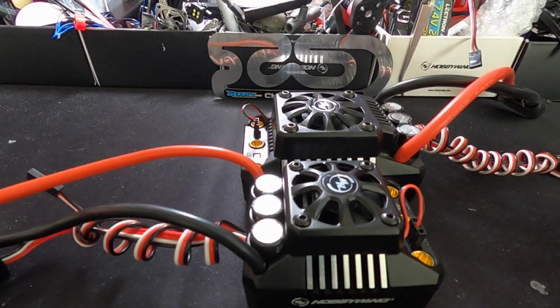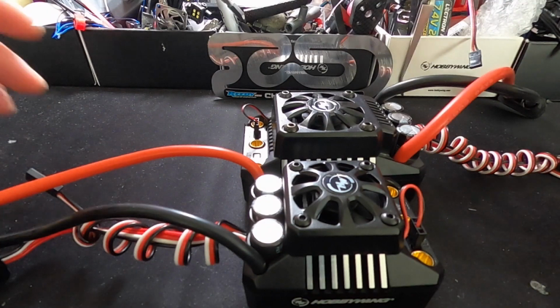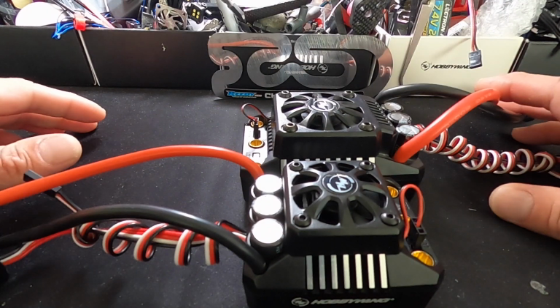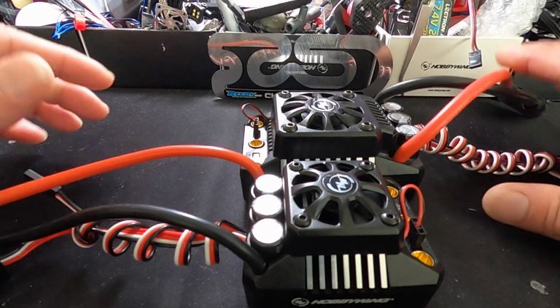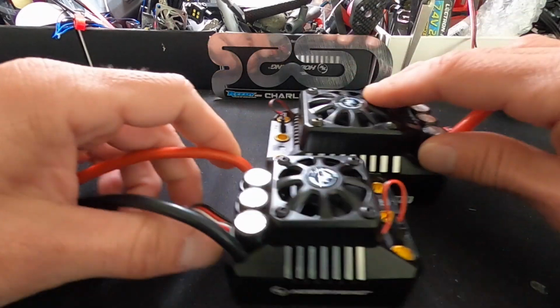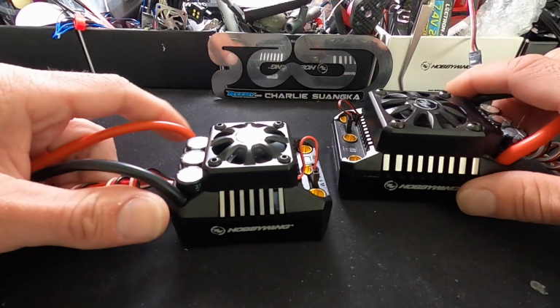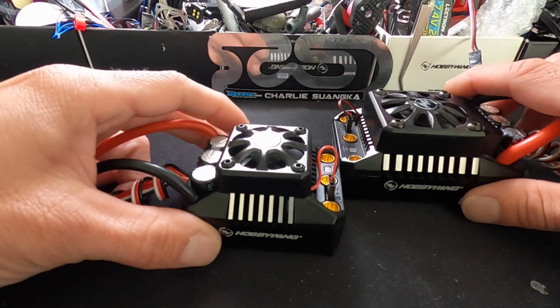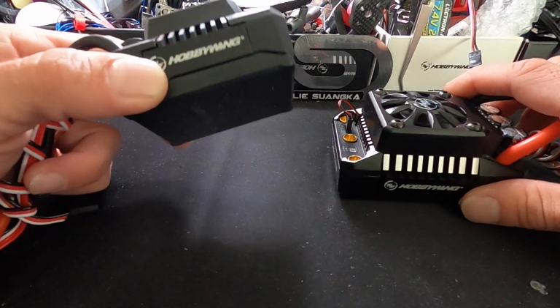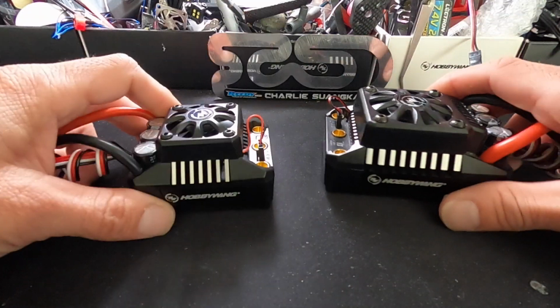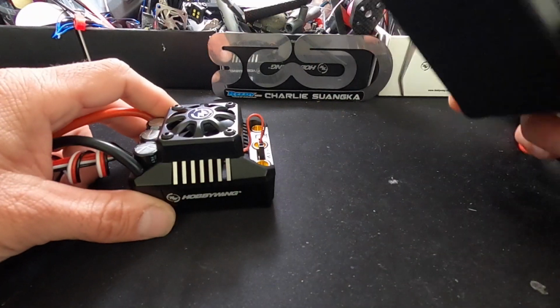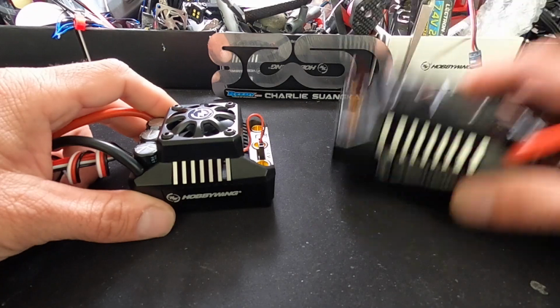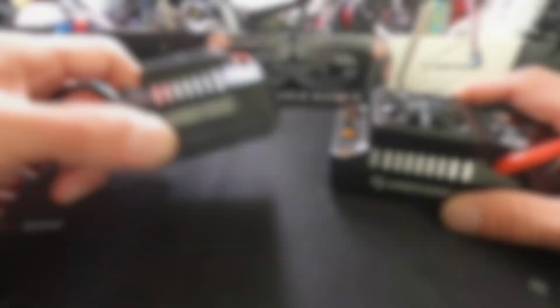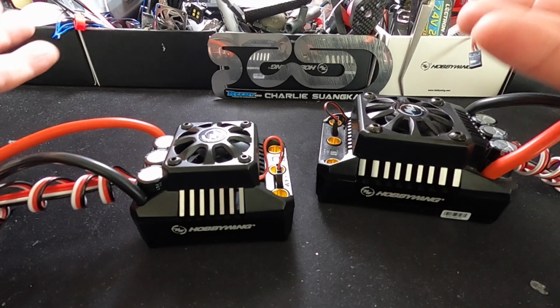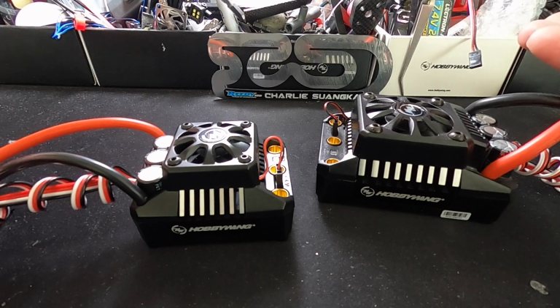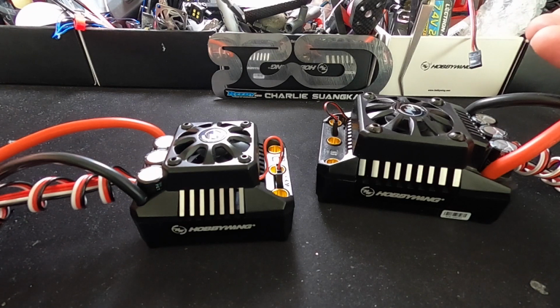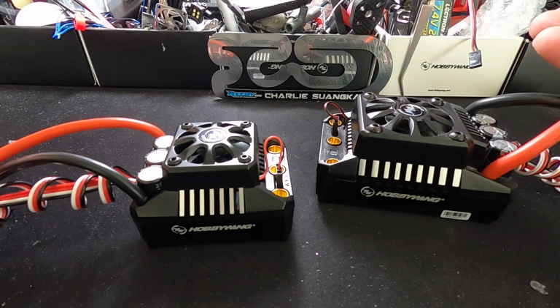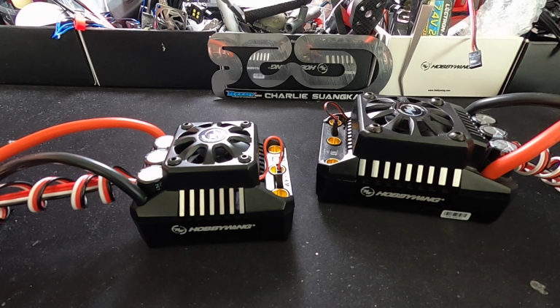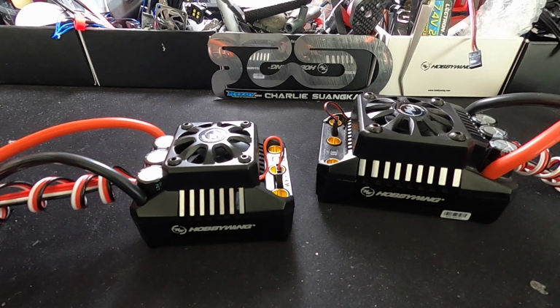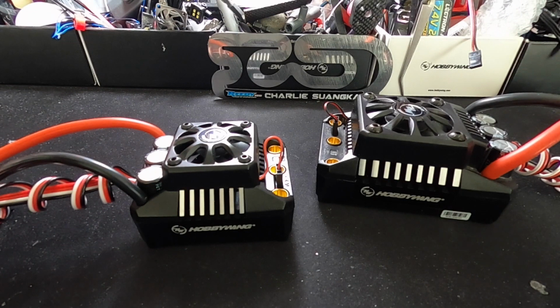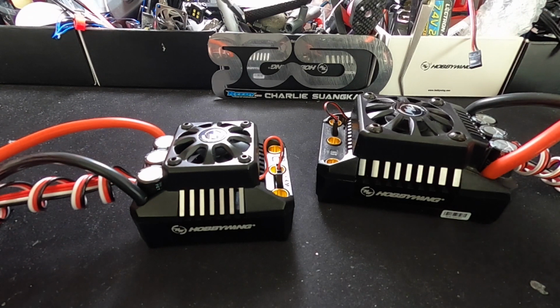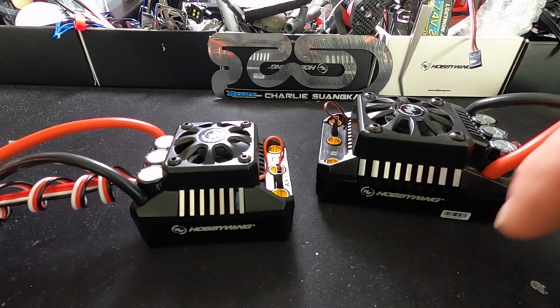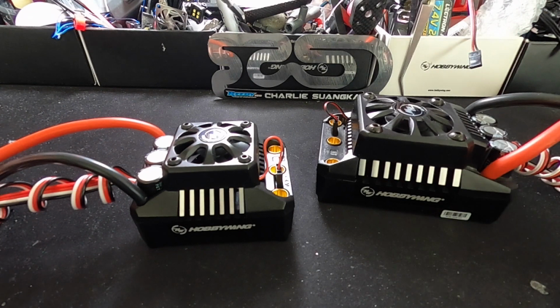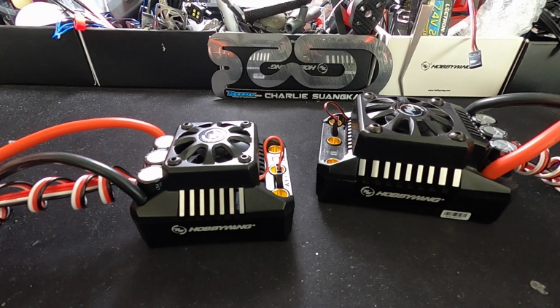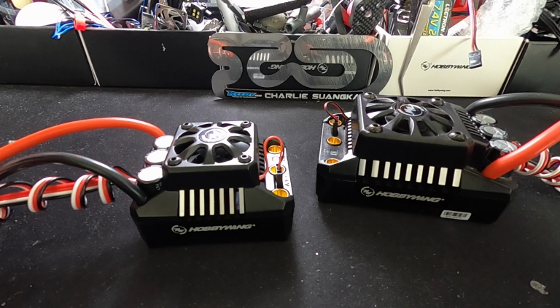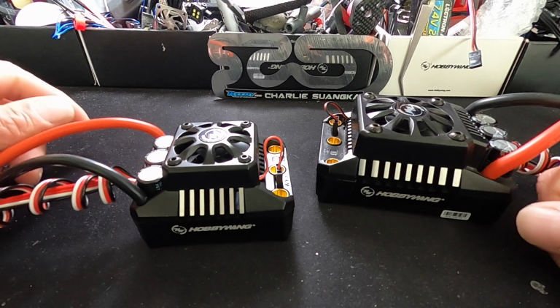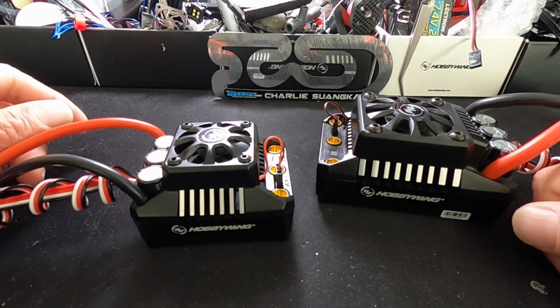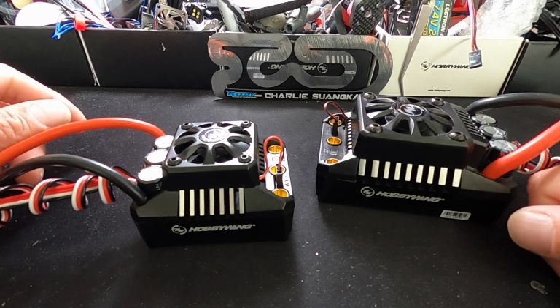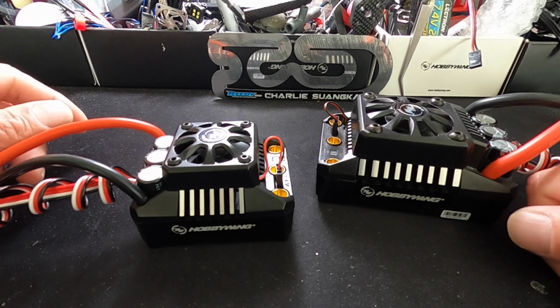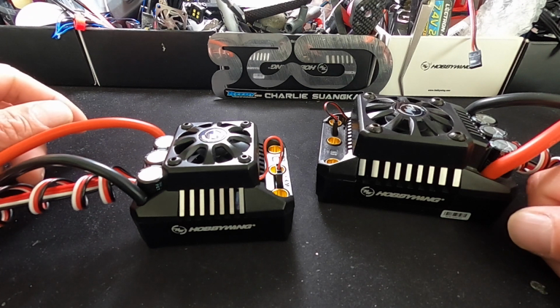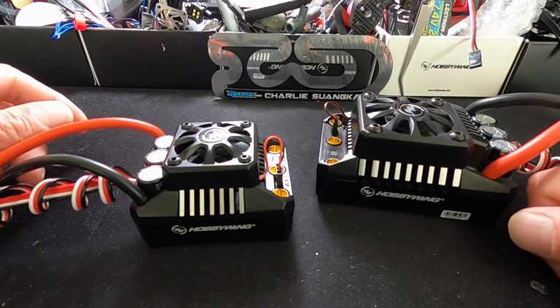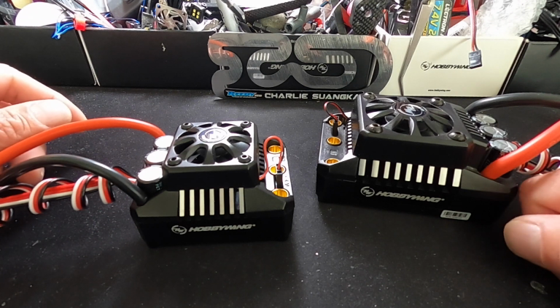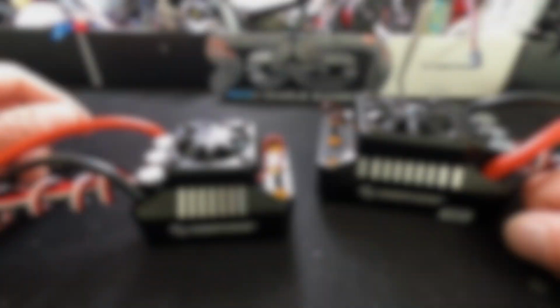Well, there you have it, folks — a quick look at the Max 6 and the Max 5. If you do have any questions, comments, or concerns, please feel free to shoot us an email: NorthAmerica at HobbywWing.com. Thanks a lot, everybody.